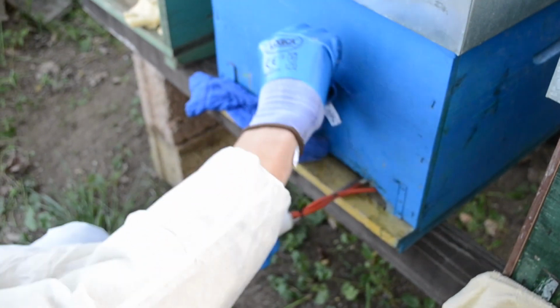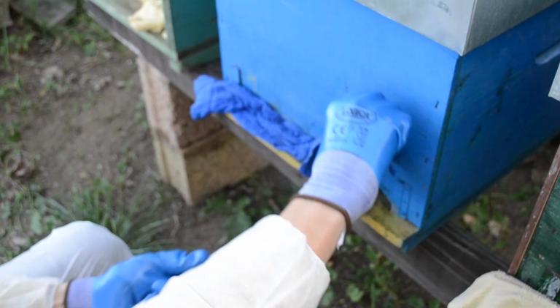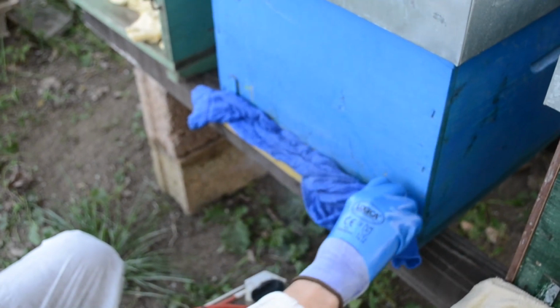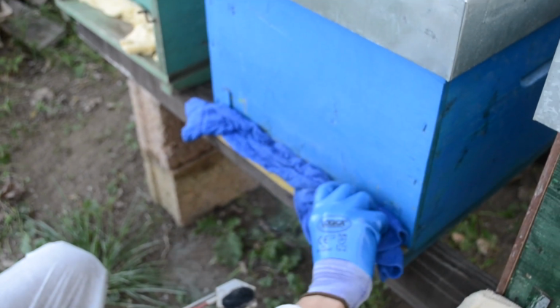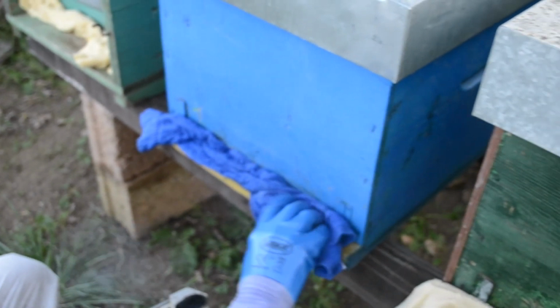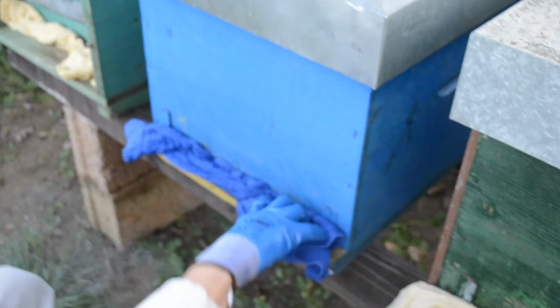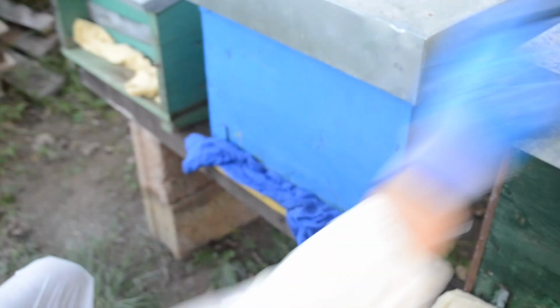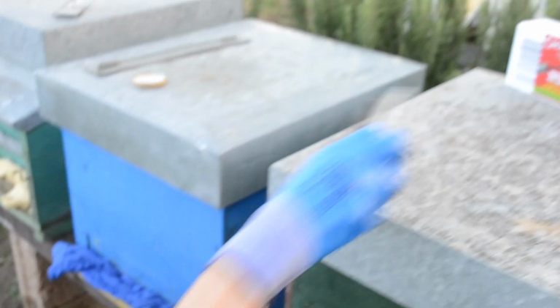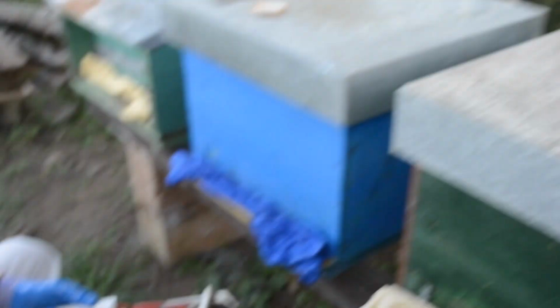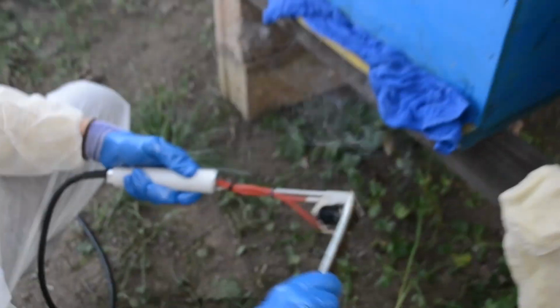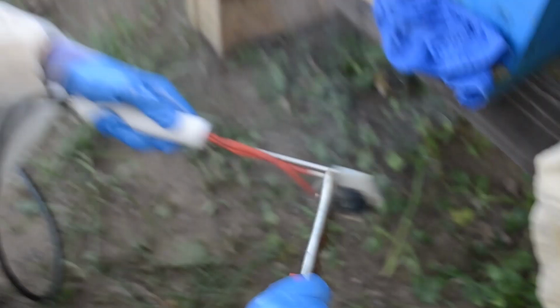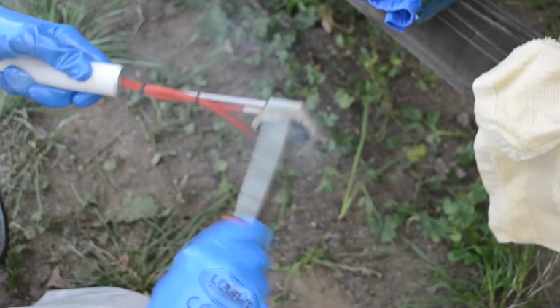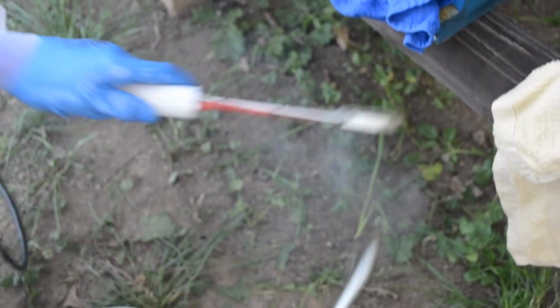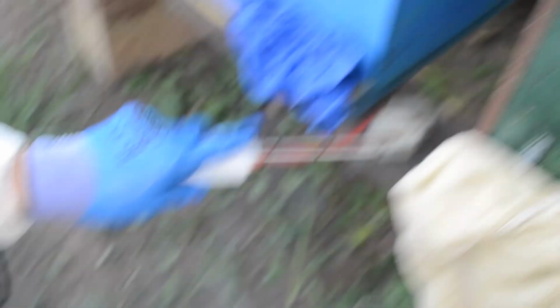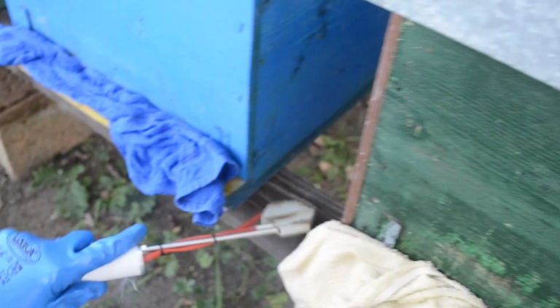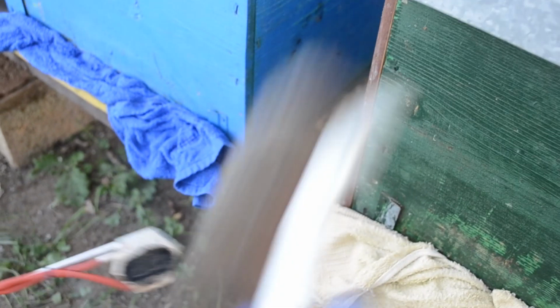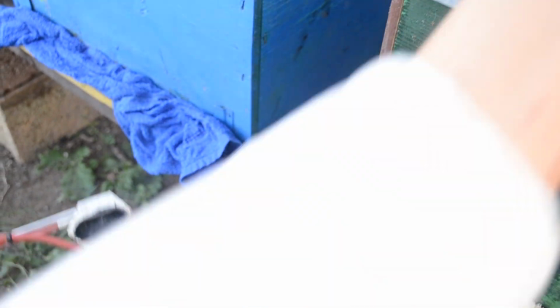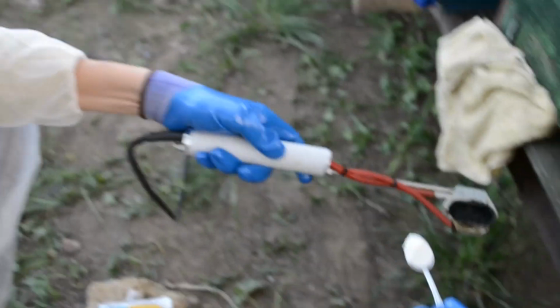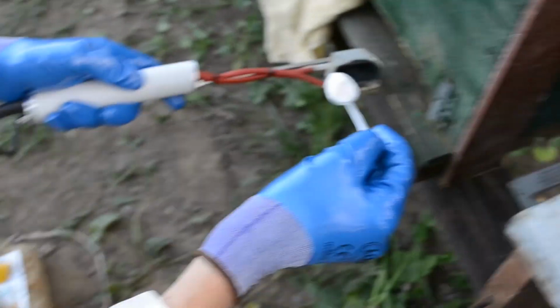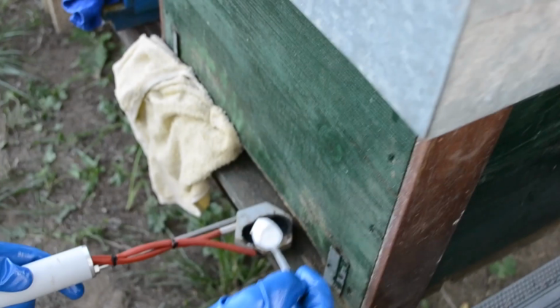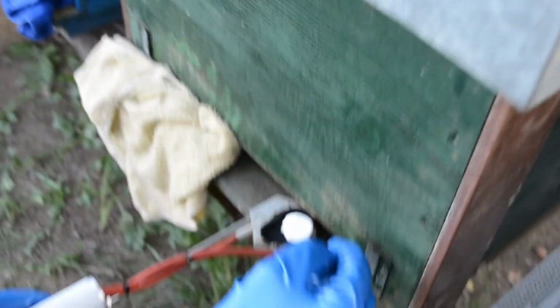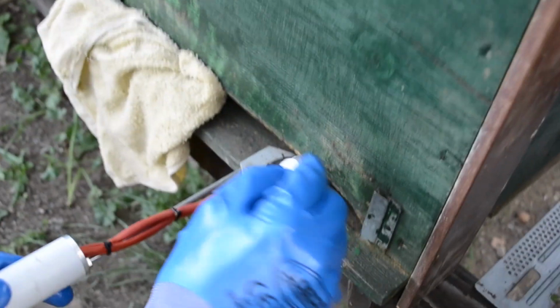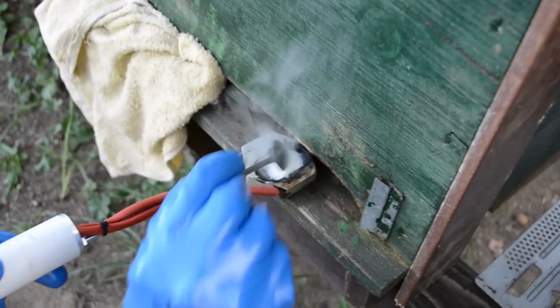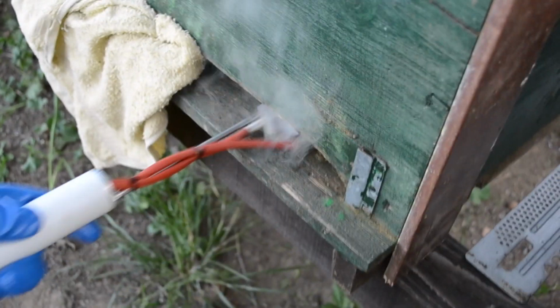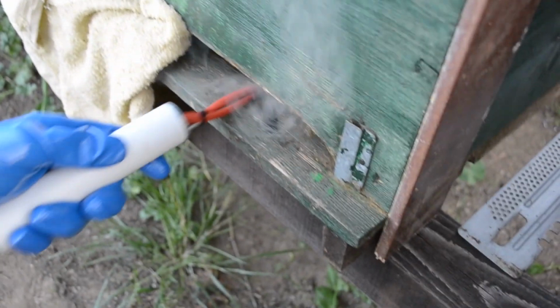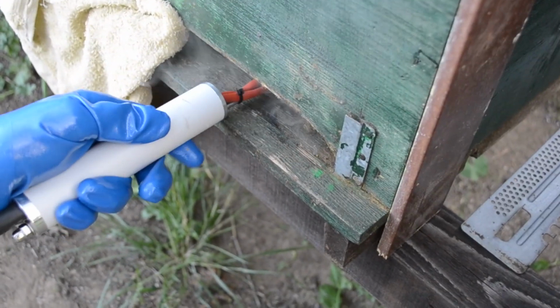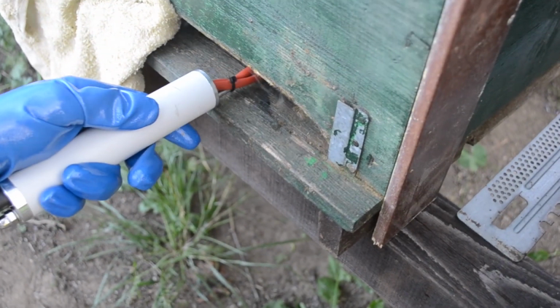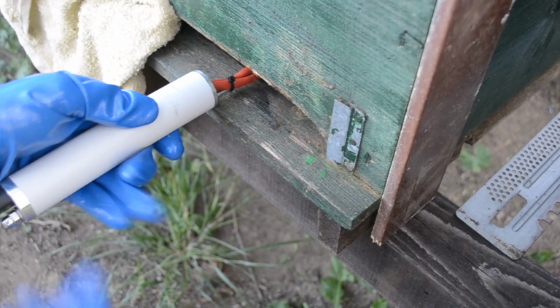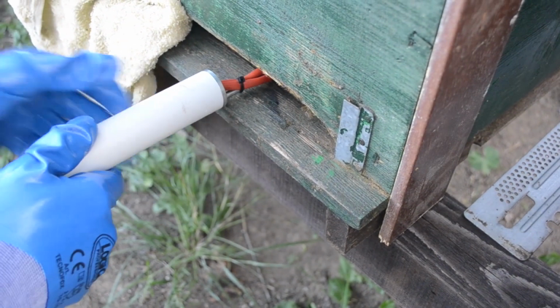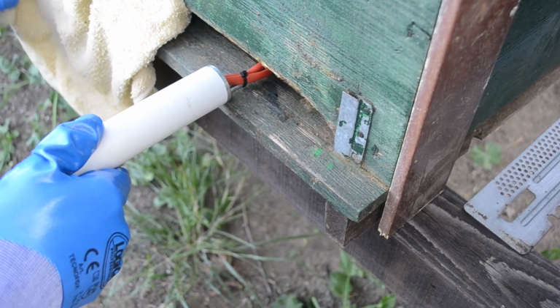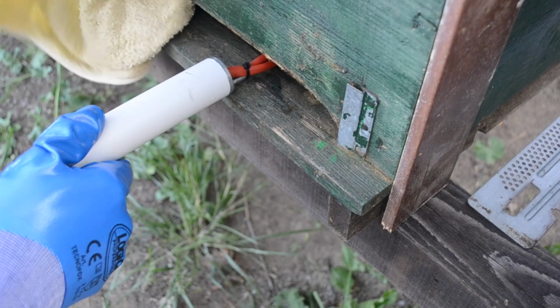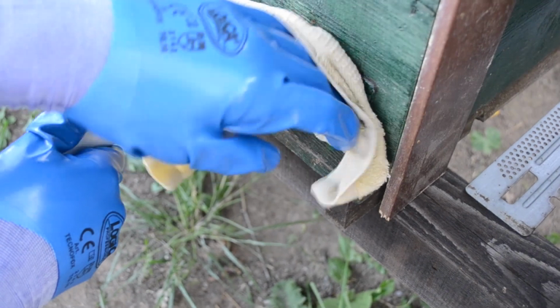Let's repeat the operation and remove the vaporizer from the beehive. Brush it. Put the 2 grams inside the heating plate and insert the vaporizer inside the beehive. Close the entrance.